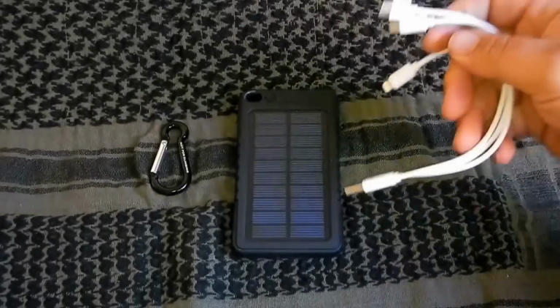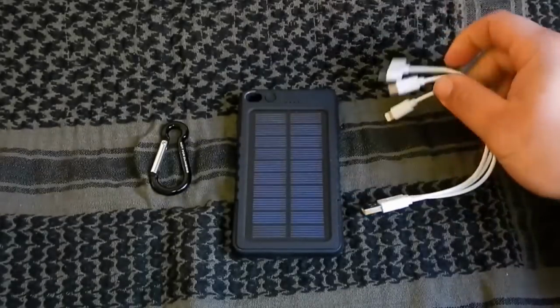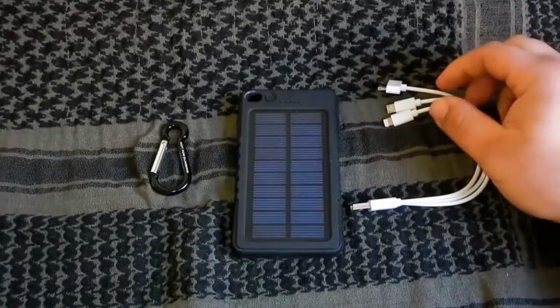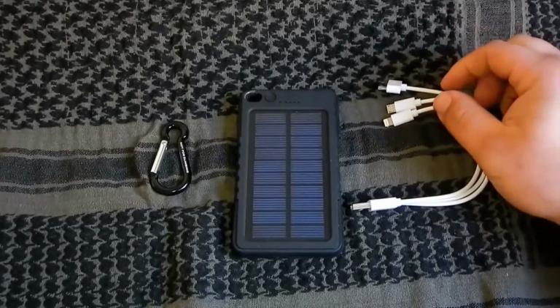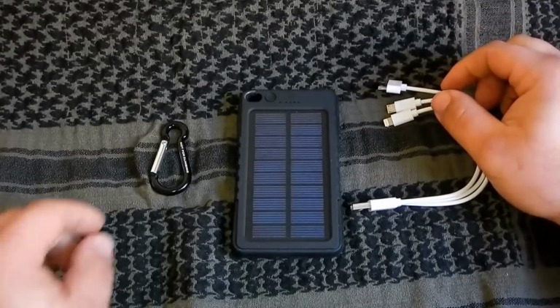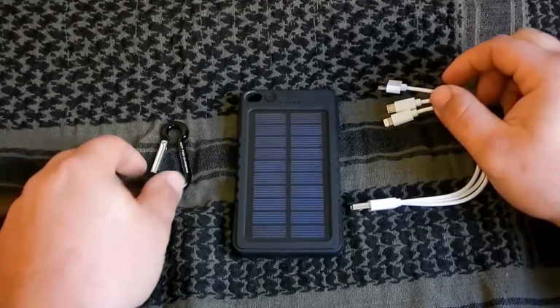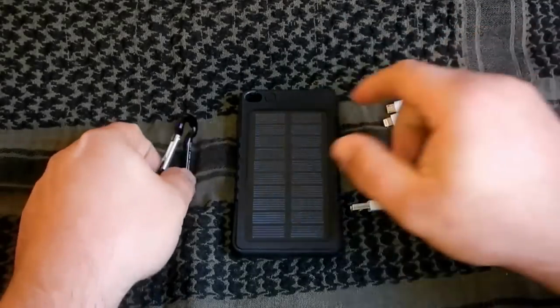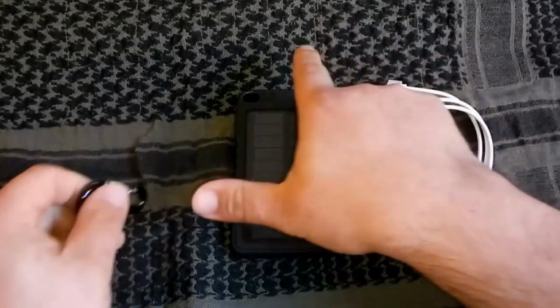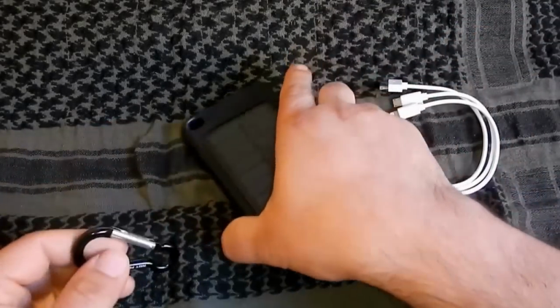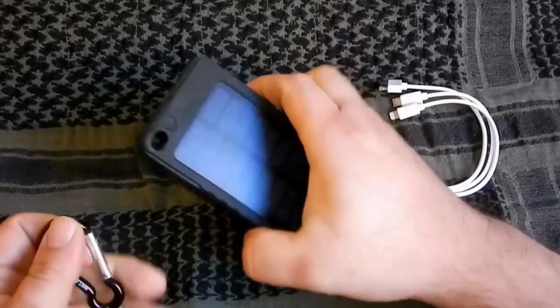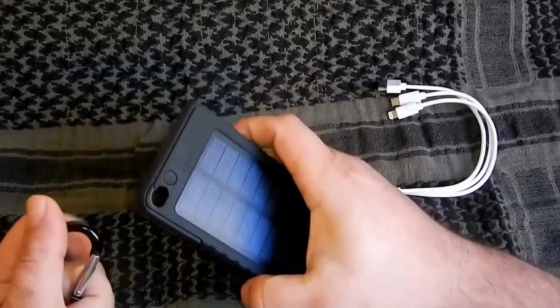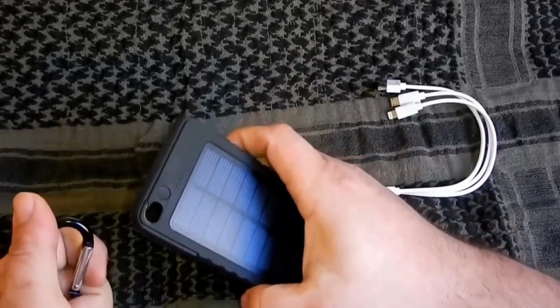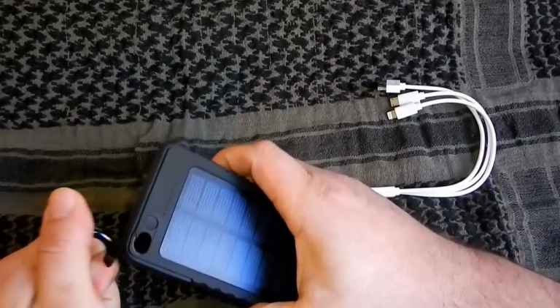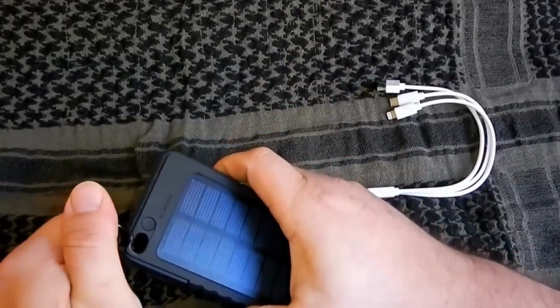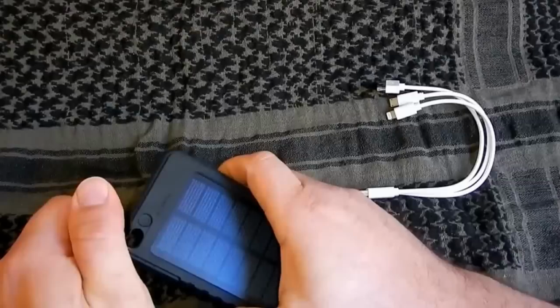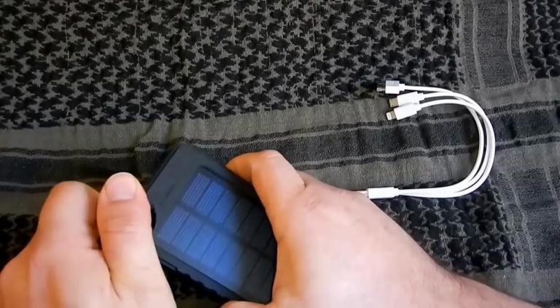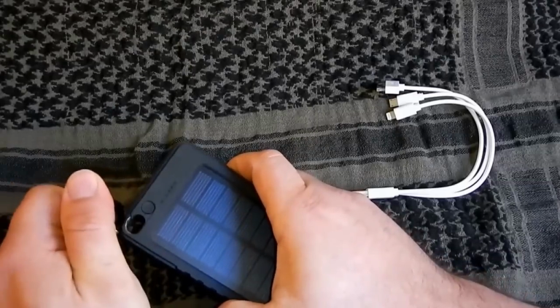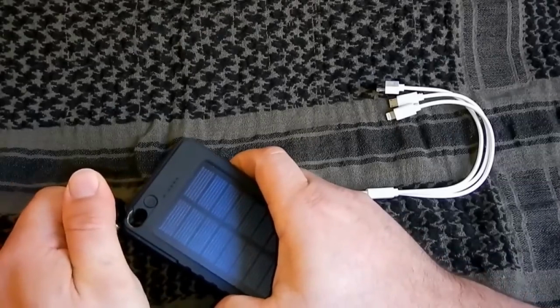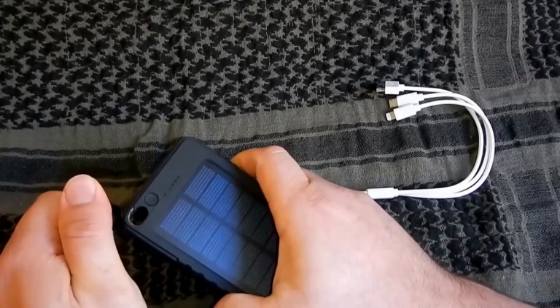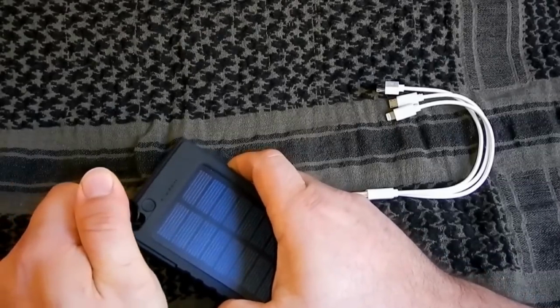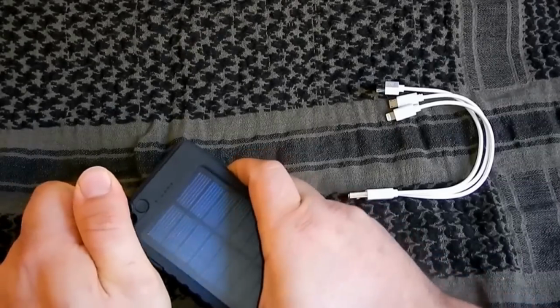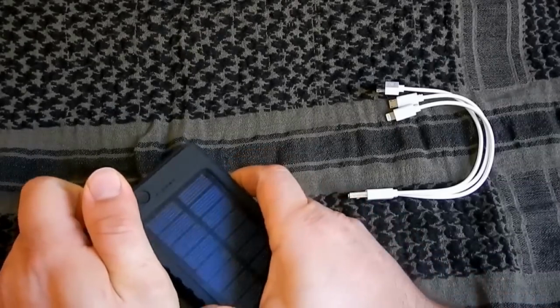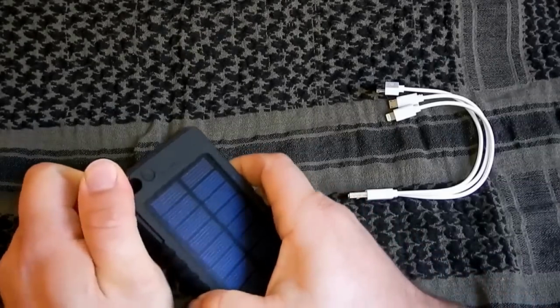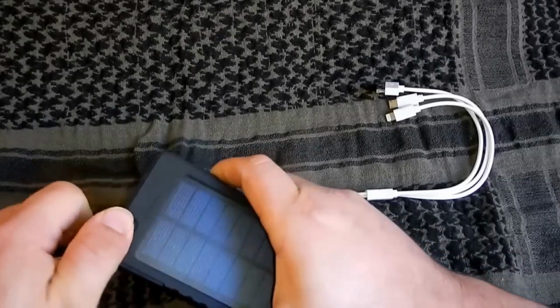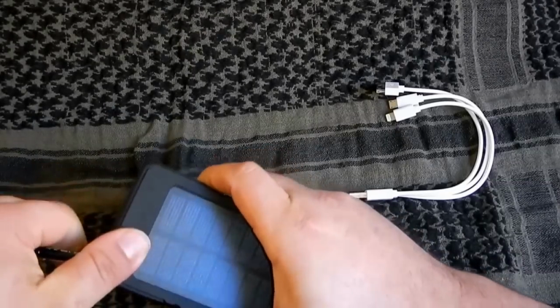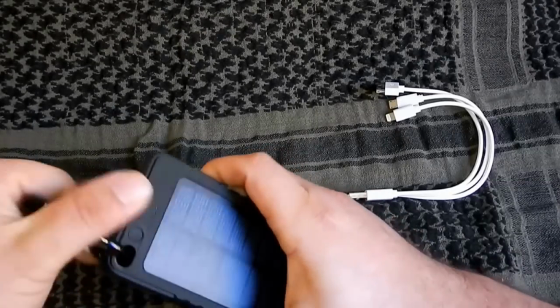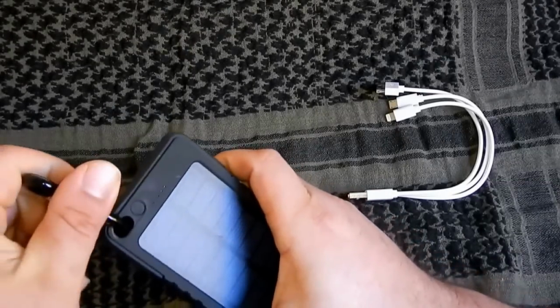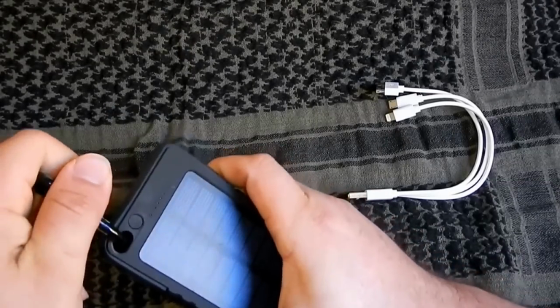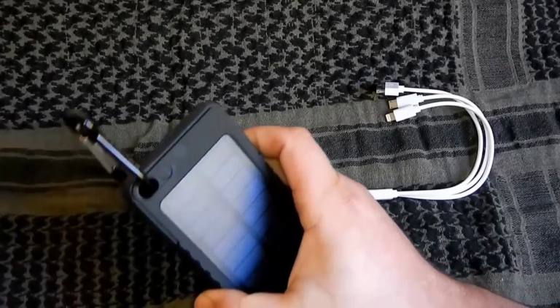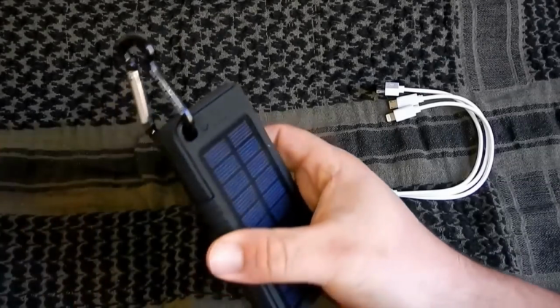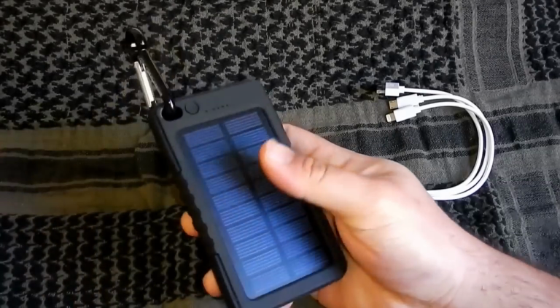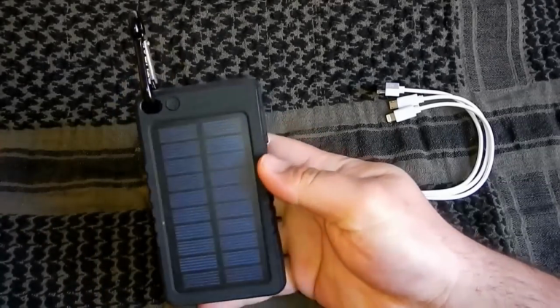Ich habe mir noch zusätzlich einen Mini-Karabiner dazugekauft. Den kann man einhängen und irgendwo am Rucksack befestigen.